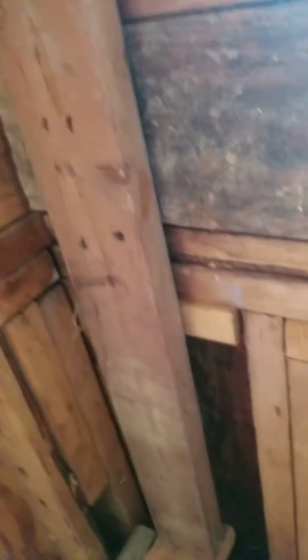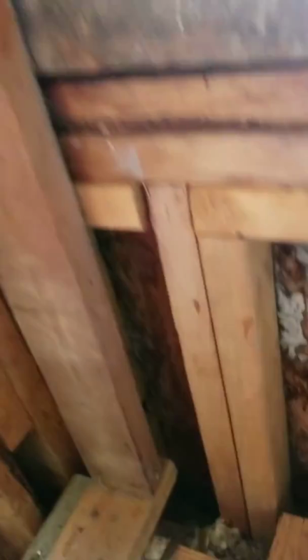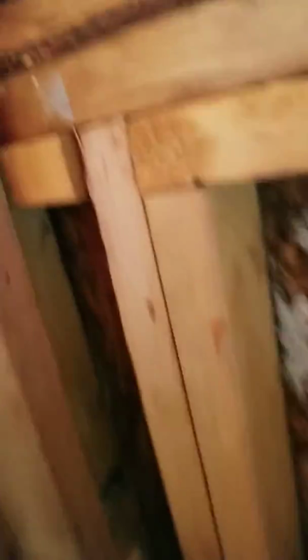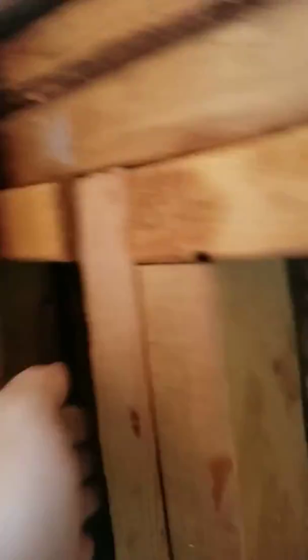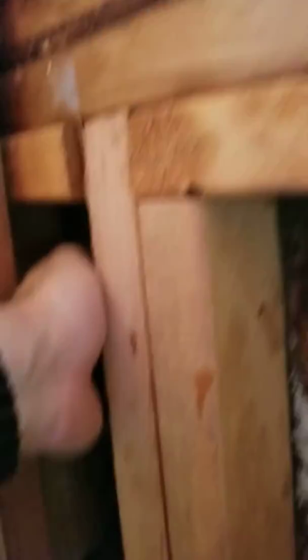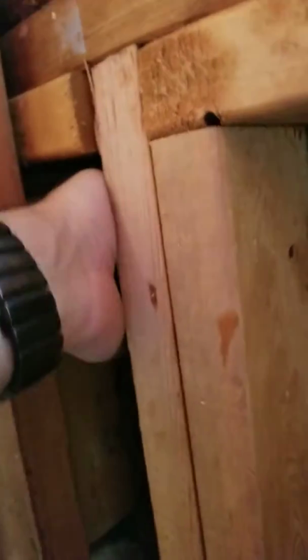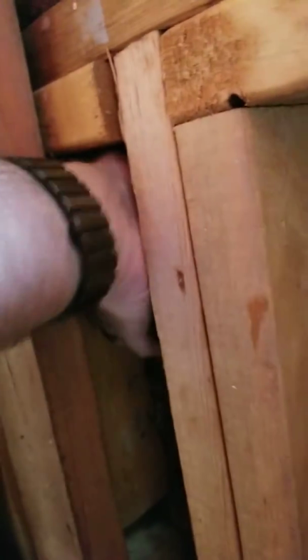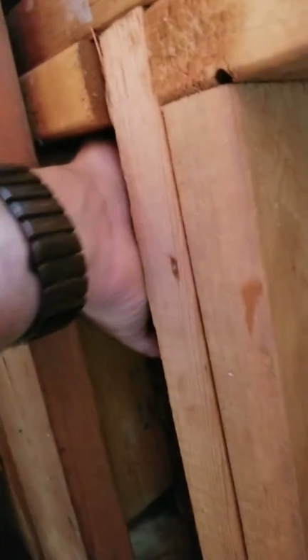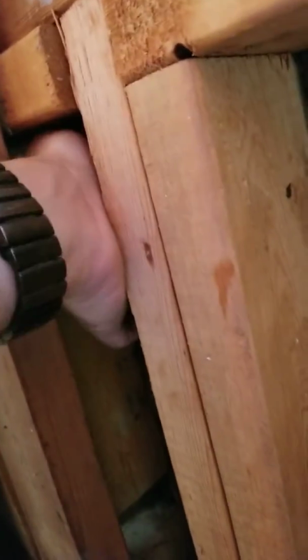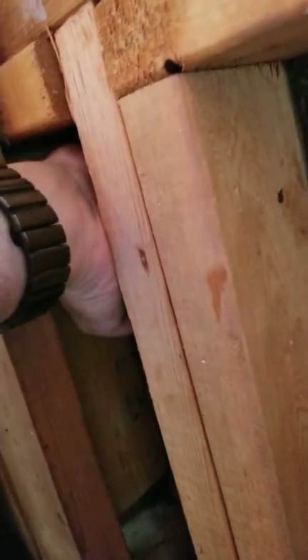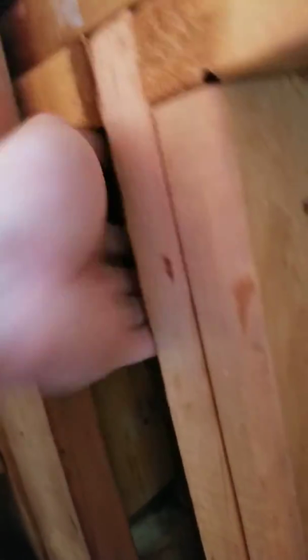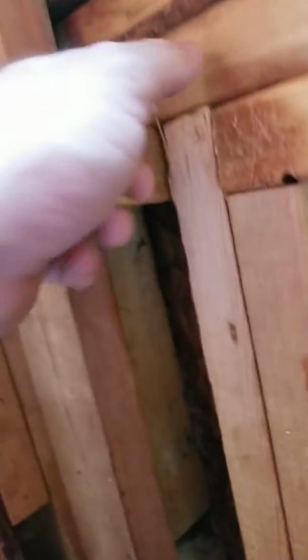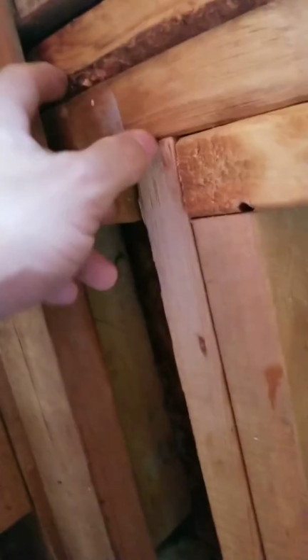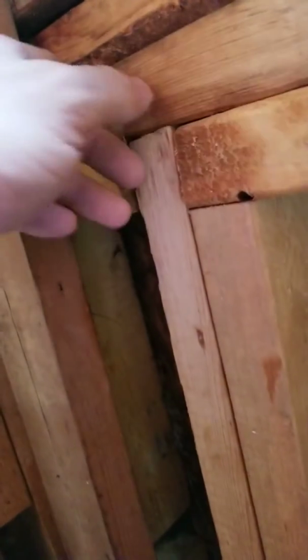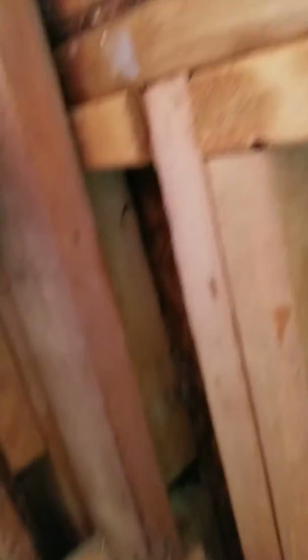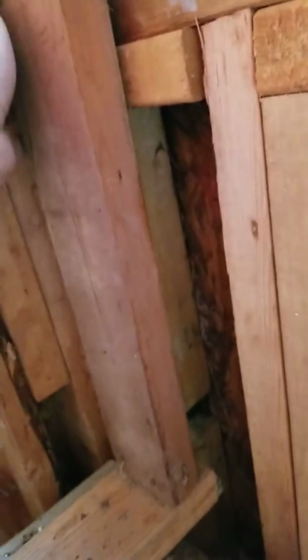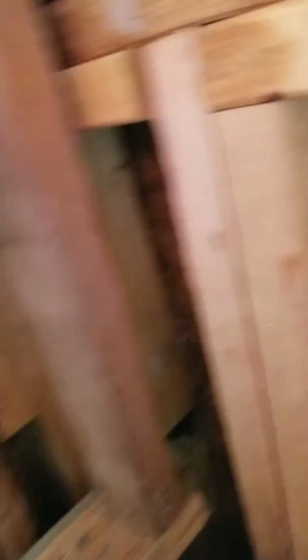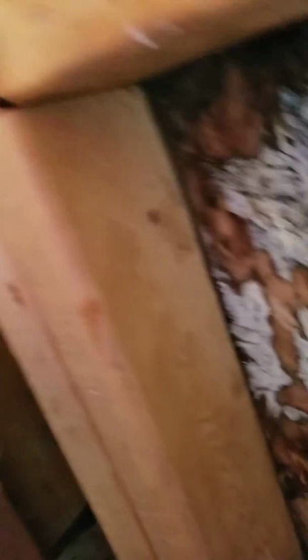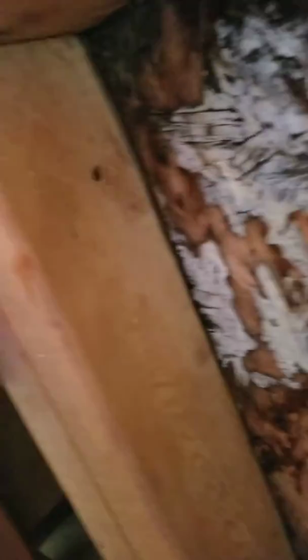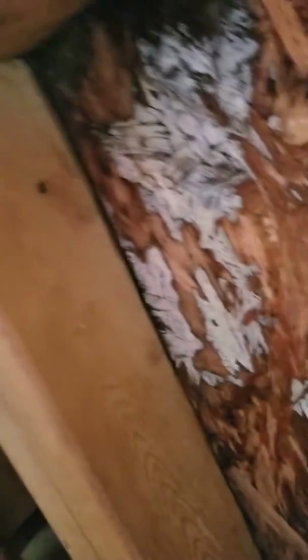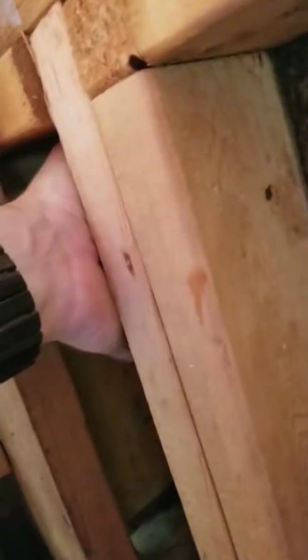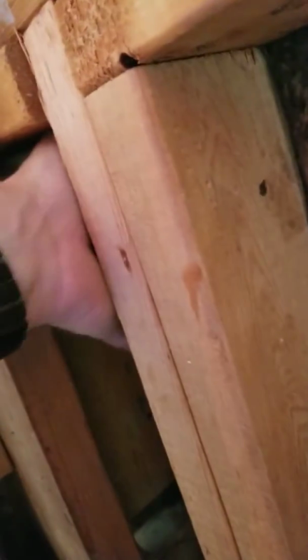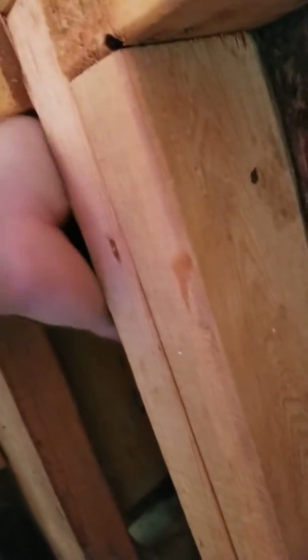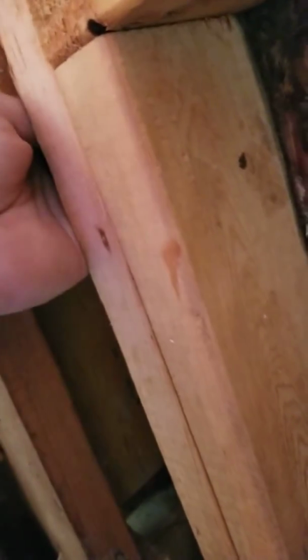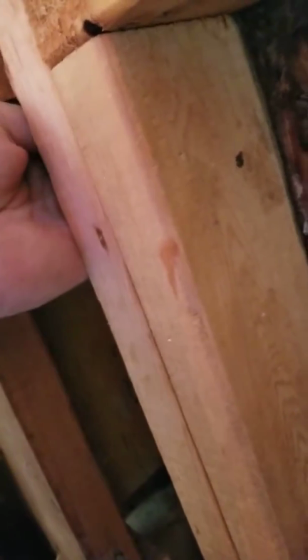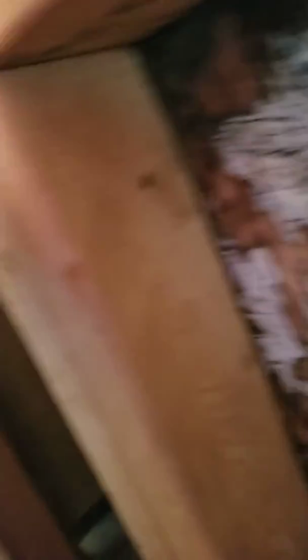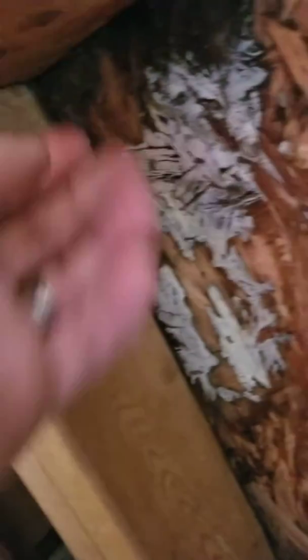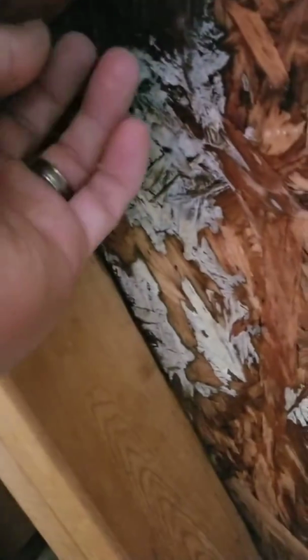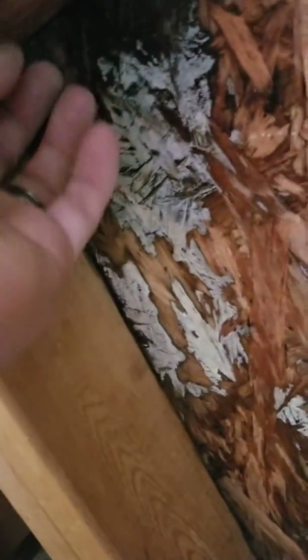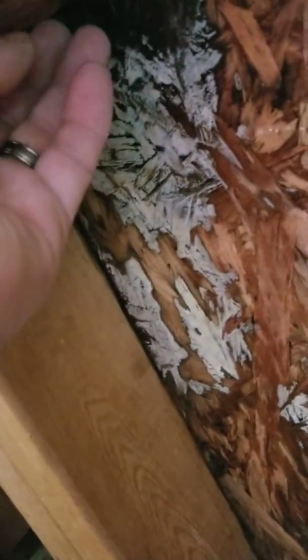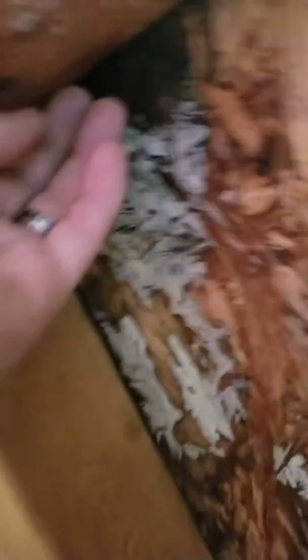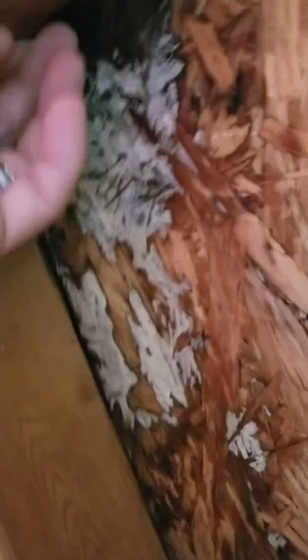But it's definitely wet under here and in here.